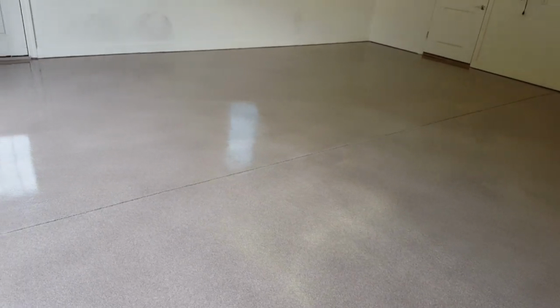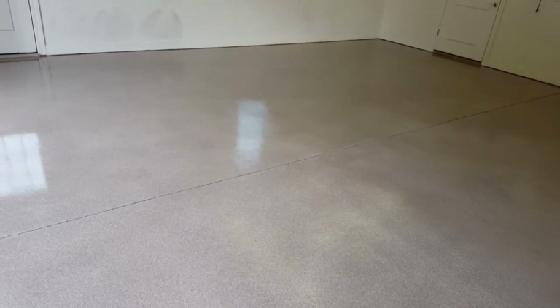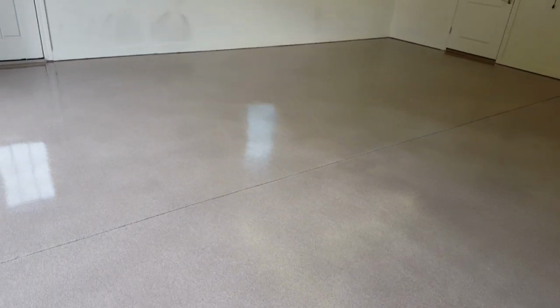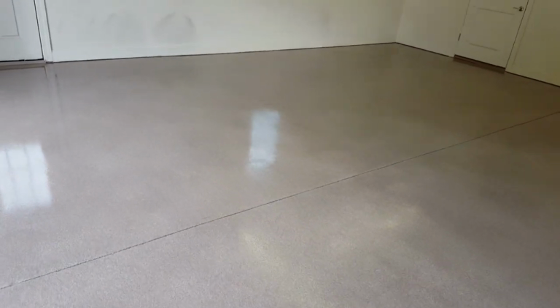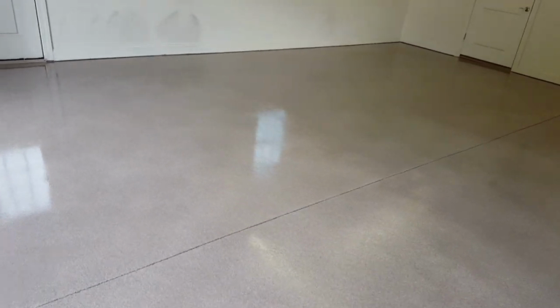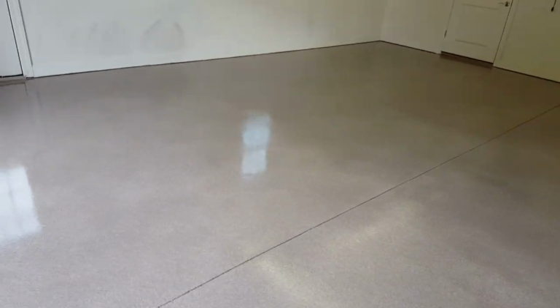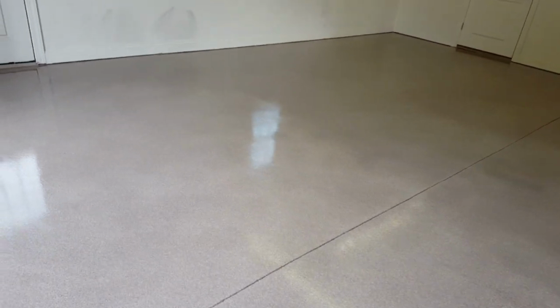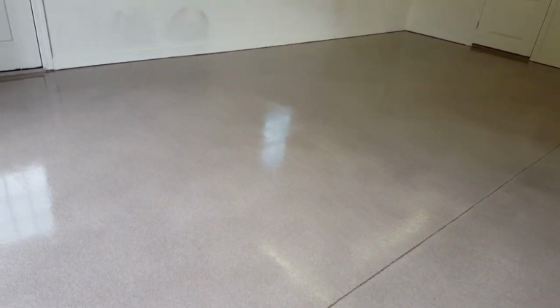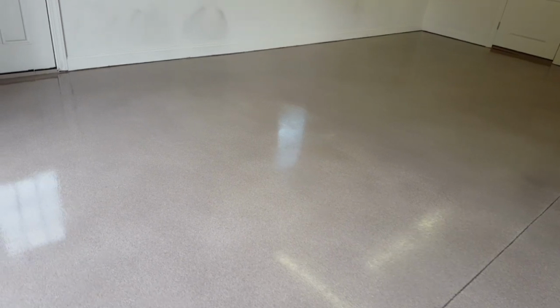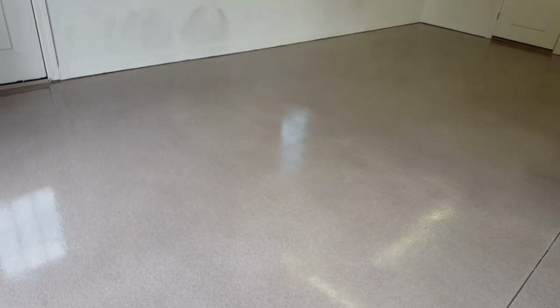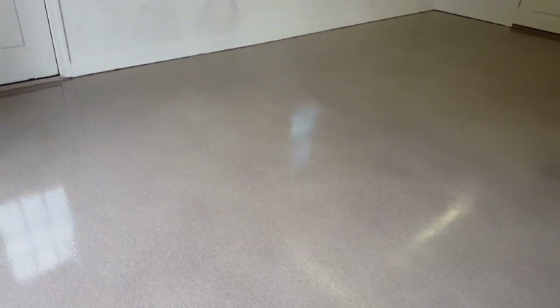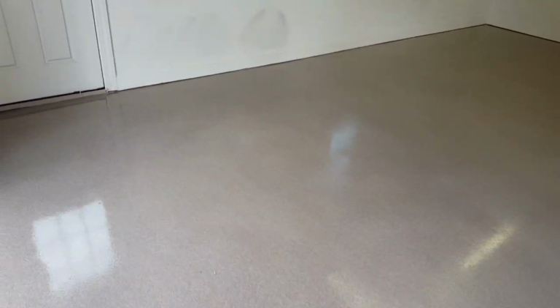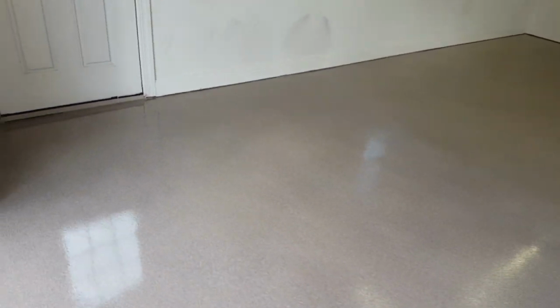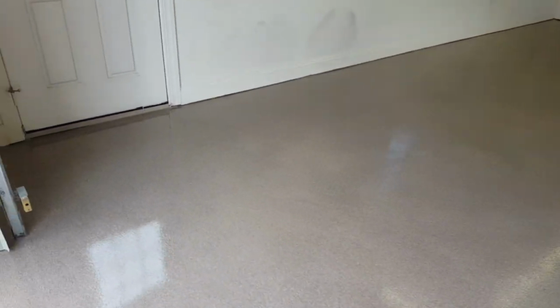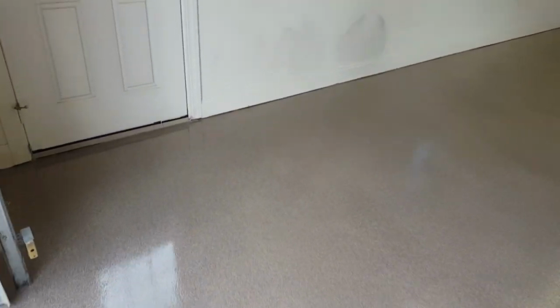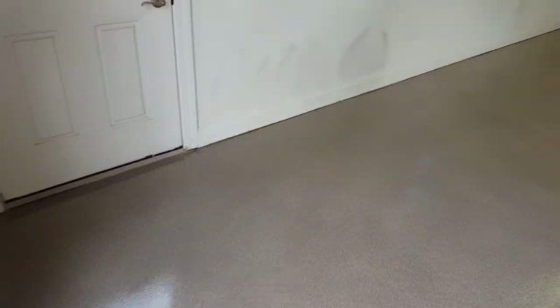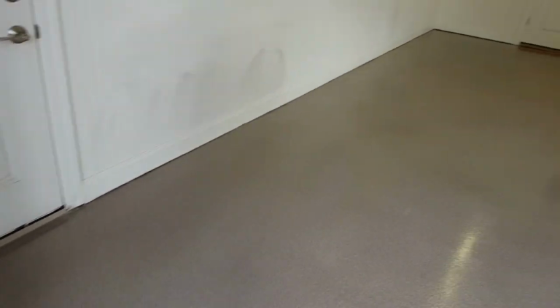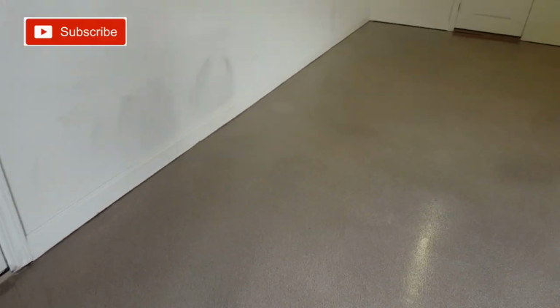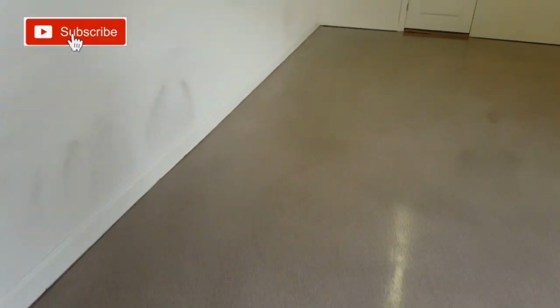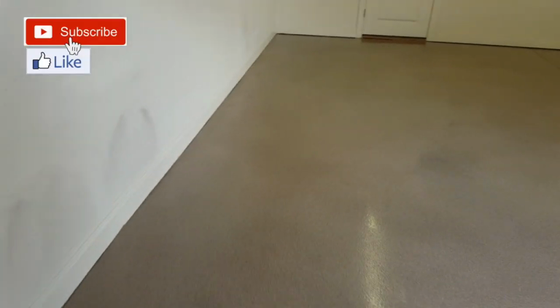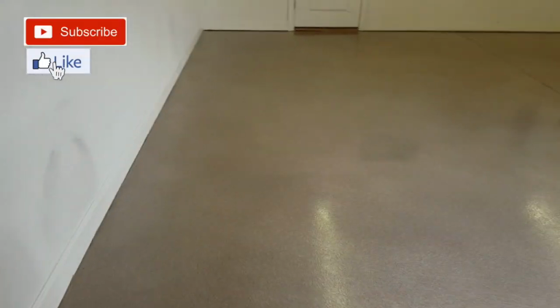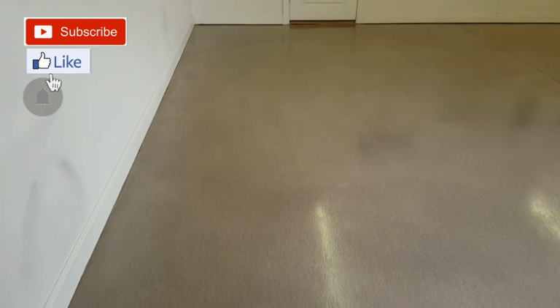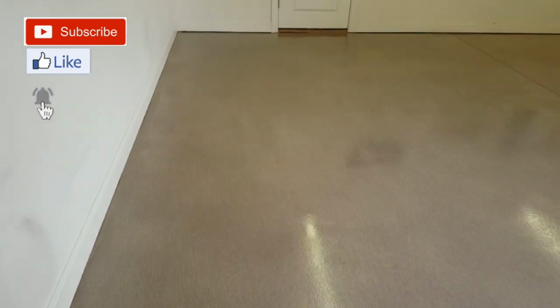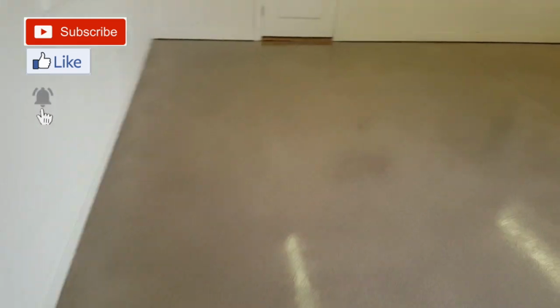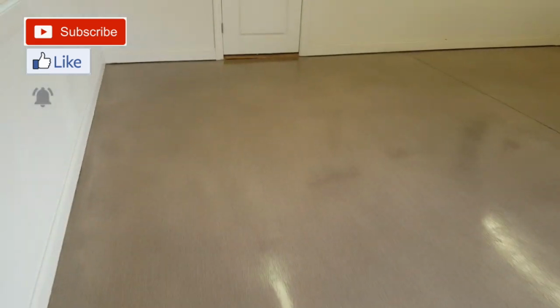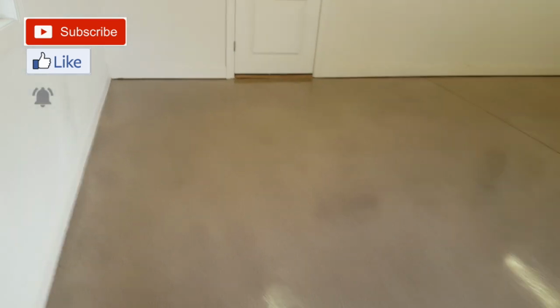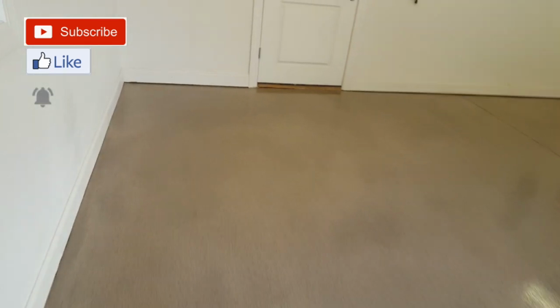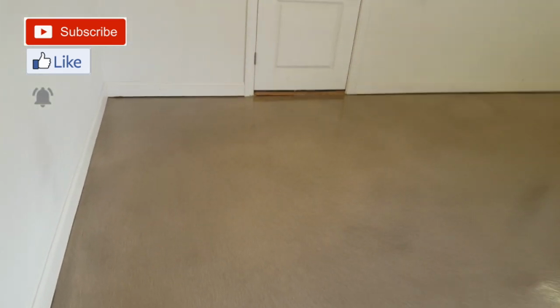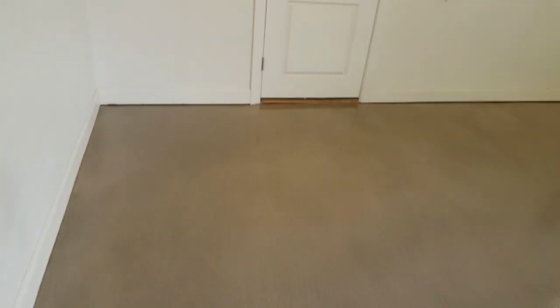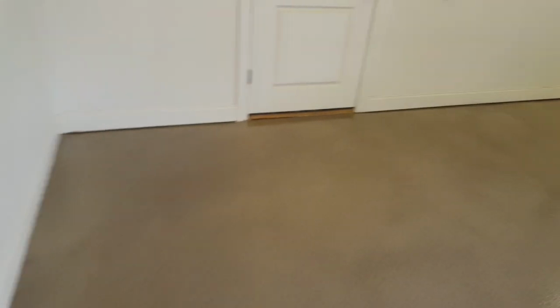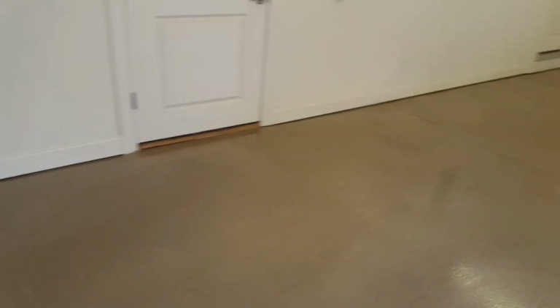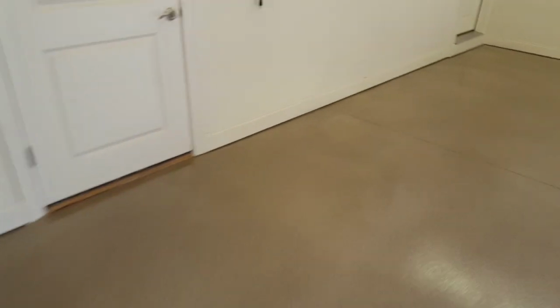Okay, this job over in Four Seasons is done. We actually completed this yesterday but I couldn't come in here and shoot any video because it was wet, so I thought I'd come back today. Have a good day.